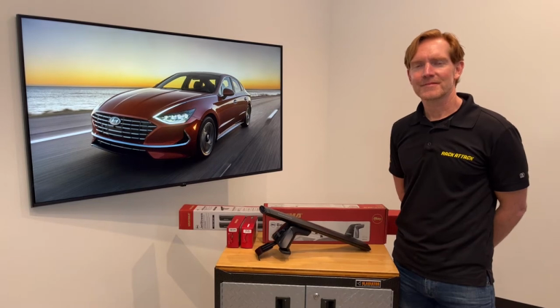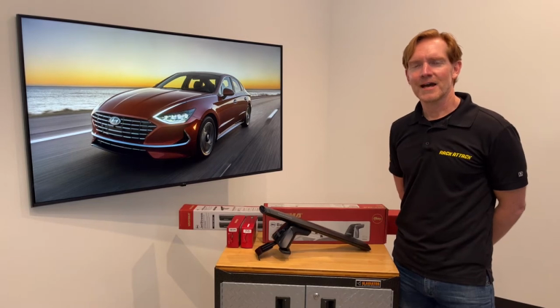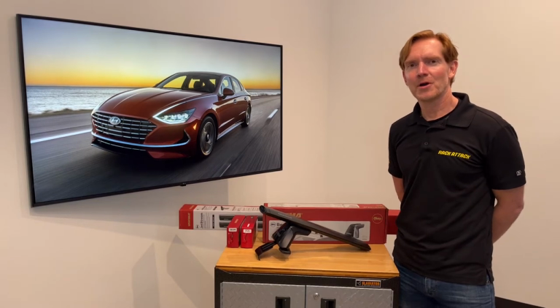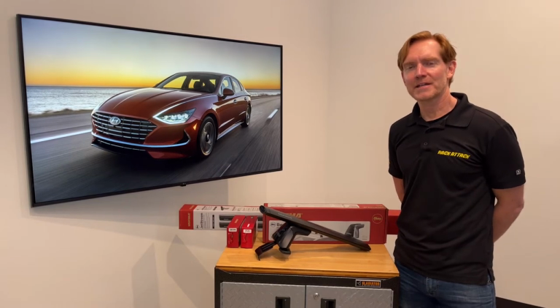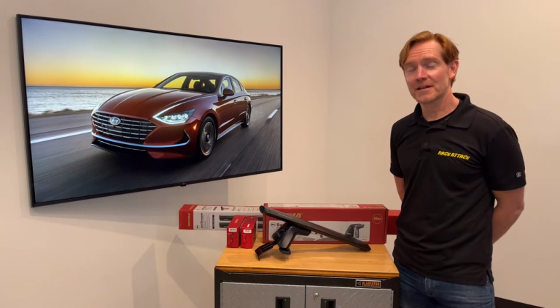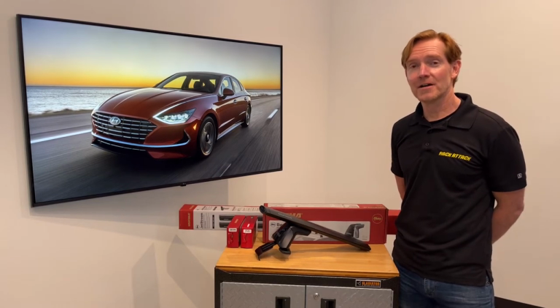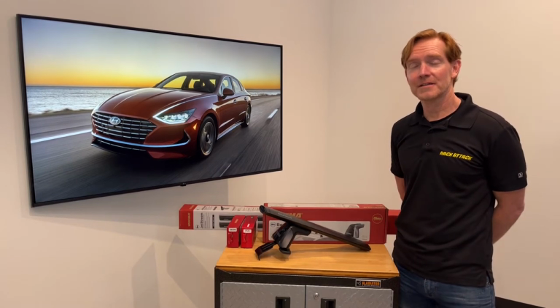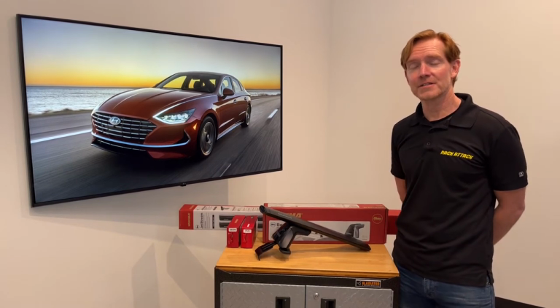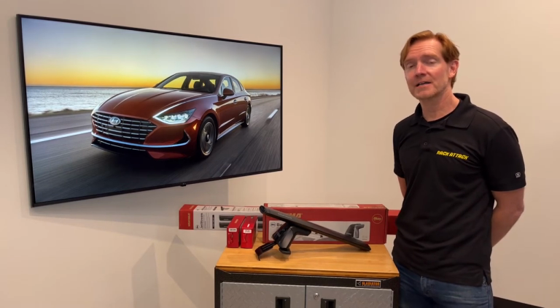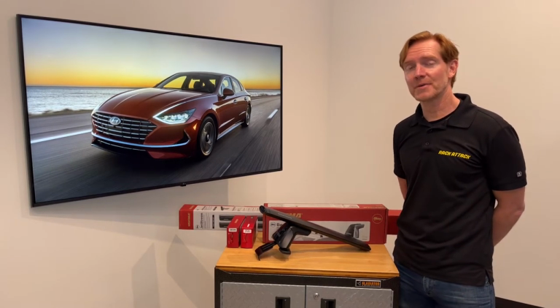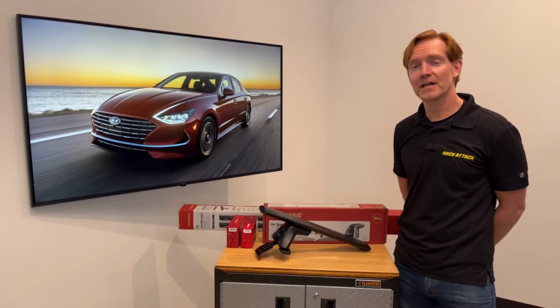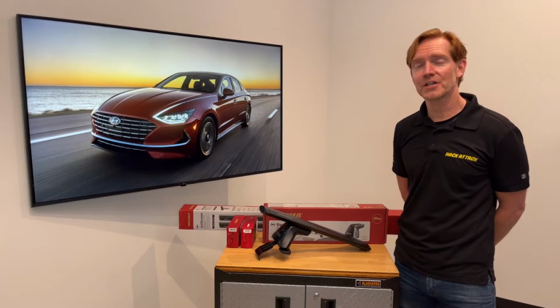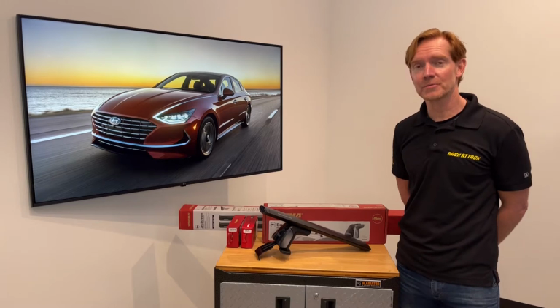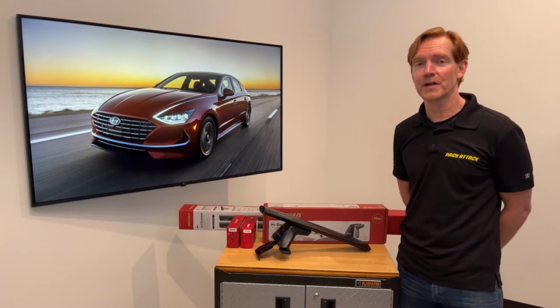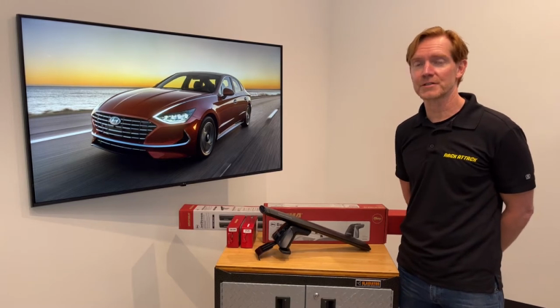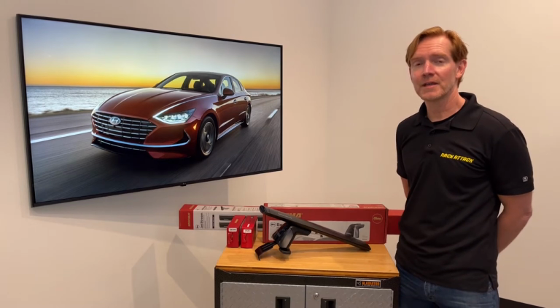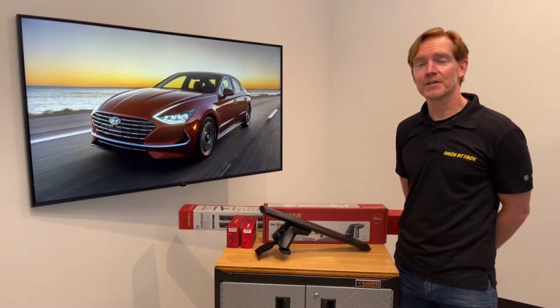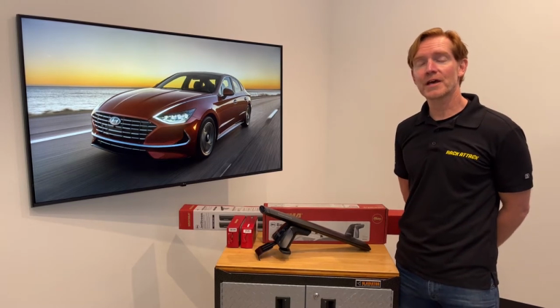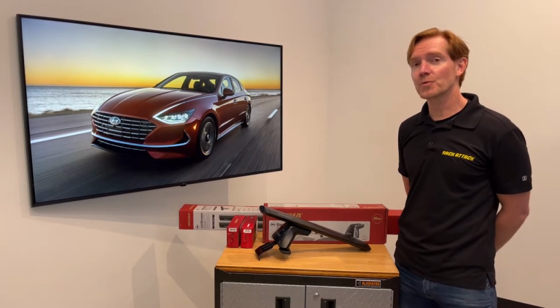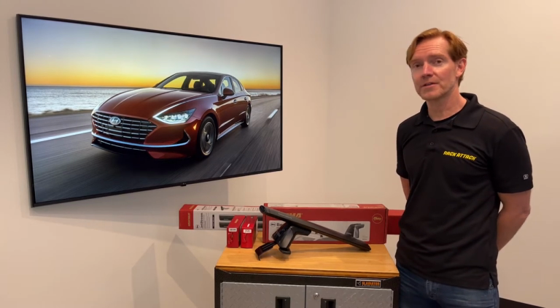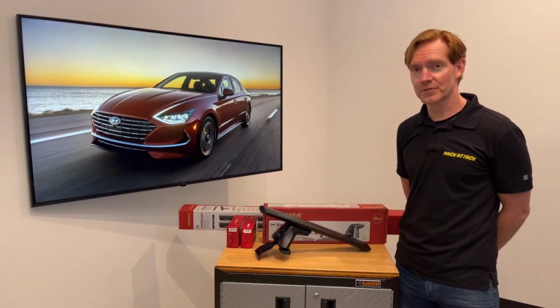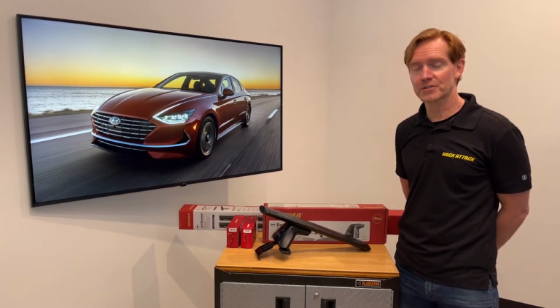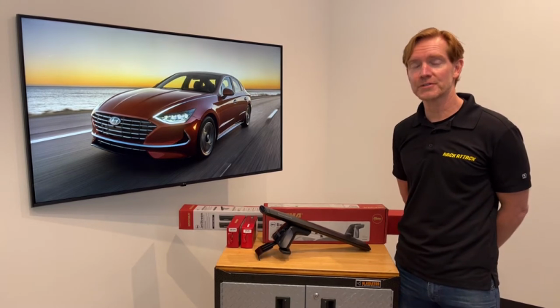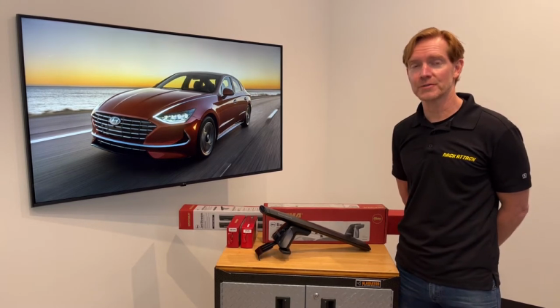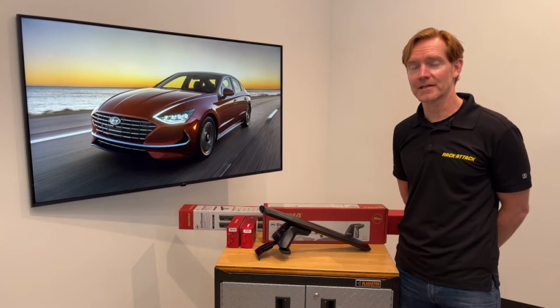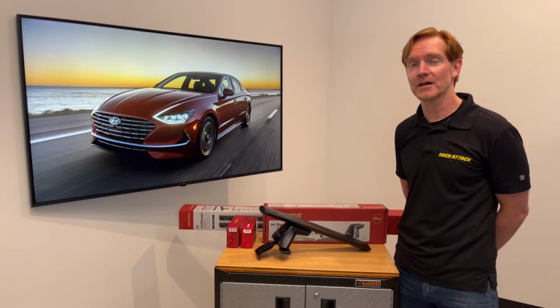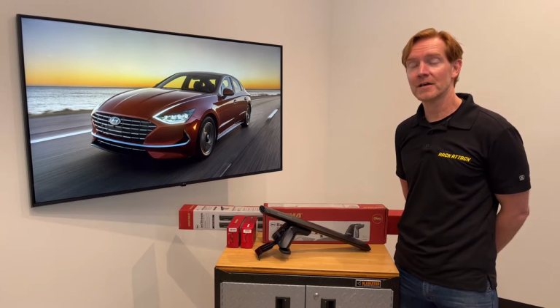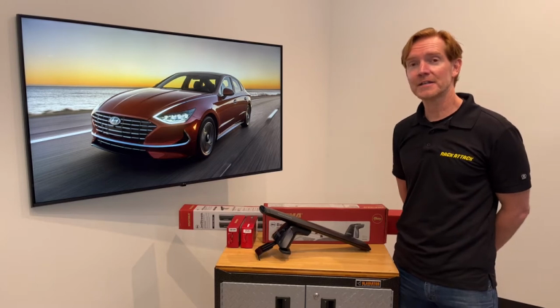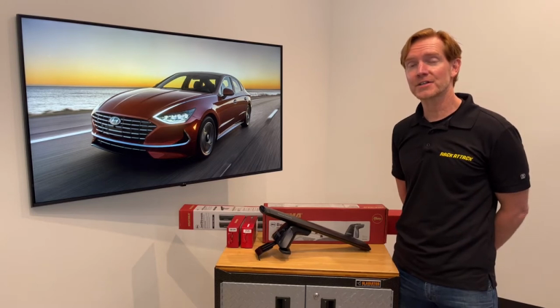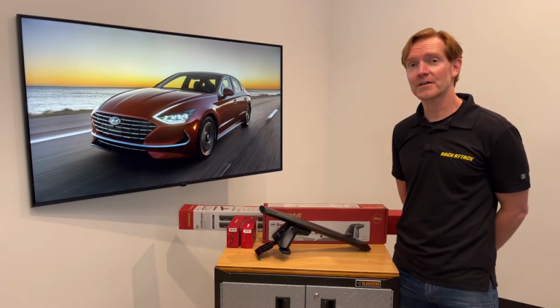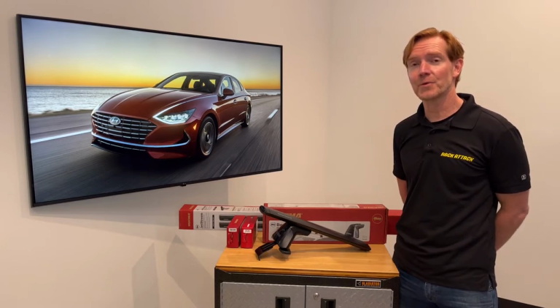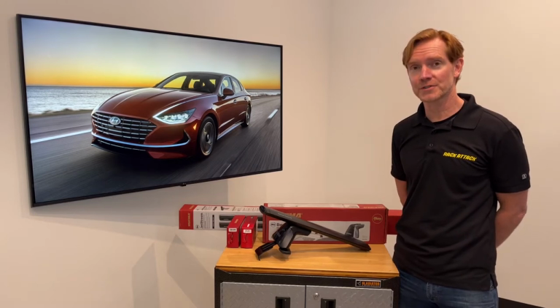Hi, I'm Paul with RackAttack.com and this is the Yakima Baseline Jetstream Roof Rack System for the 2020 through 2022 and likely beyond Hyundai Sonata four-door sedan.